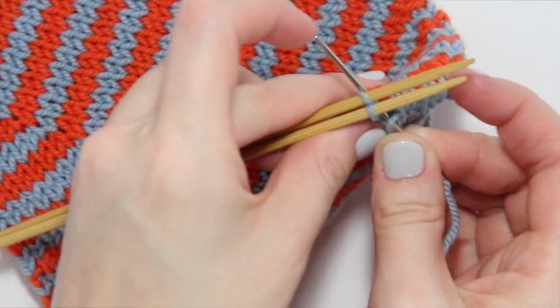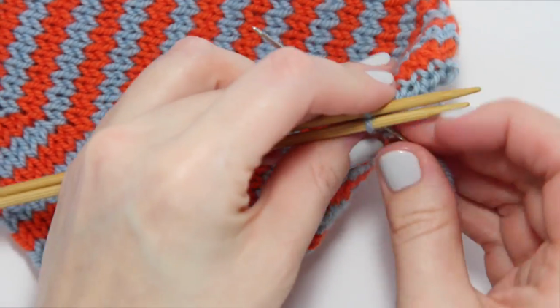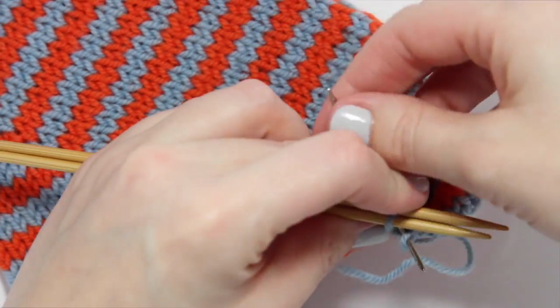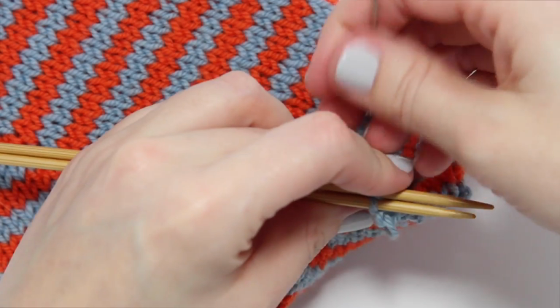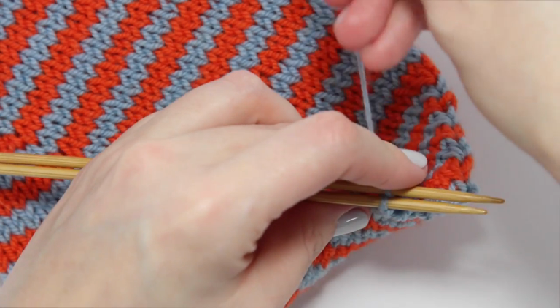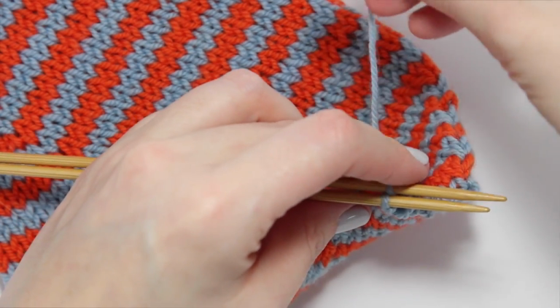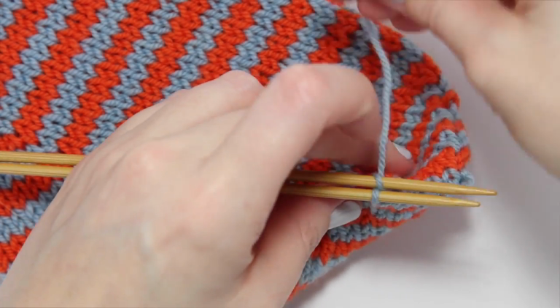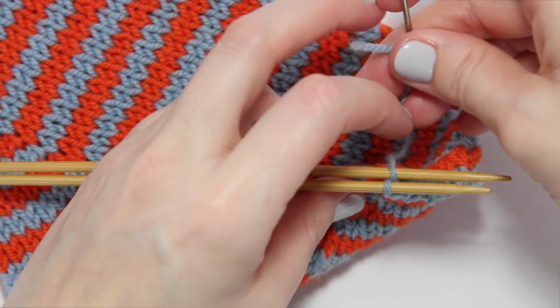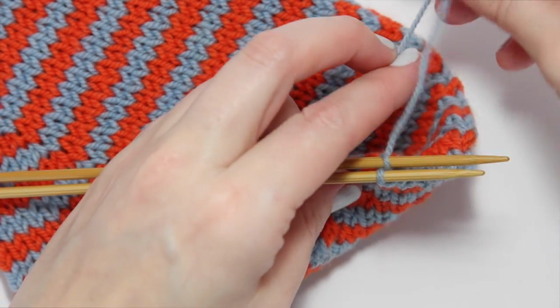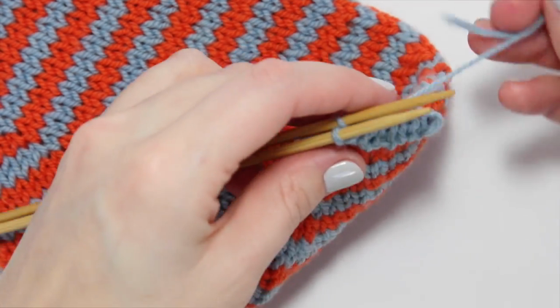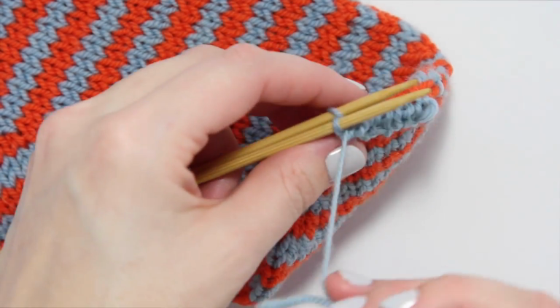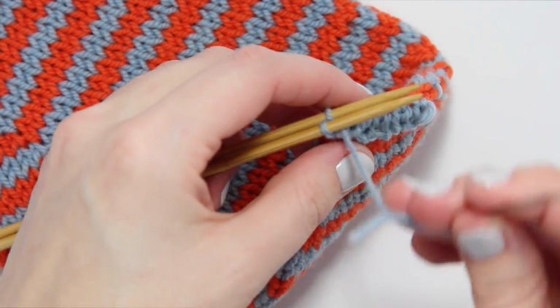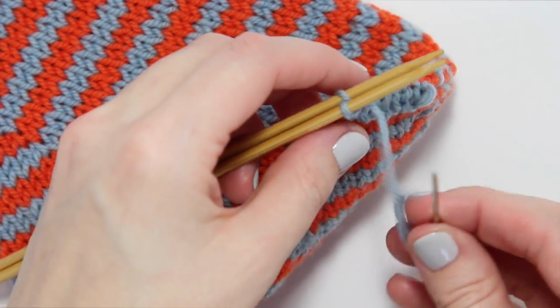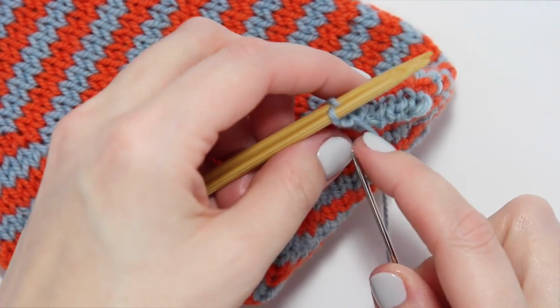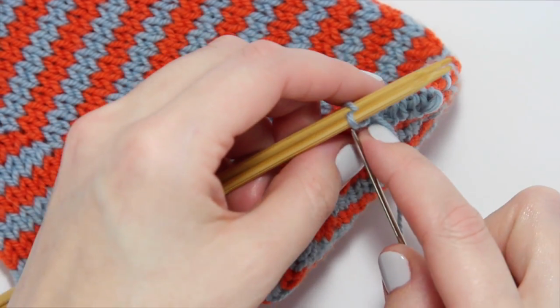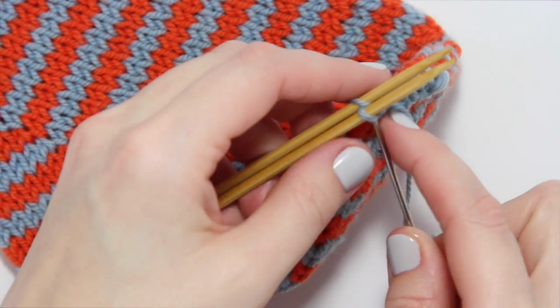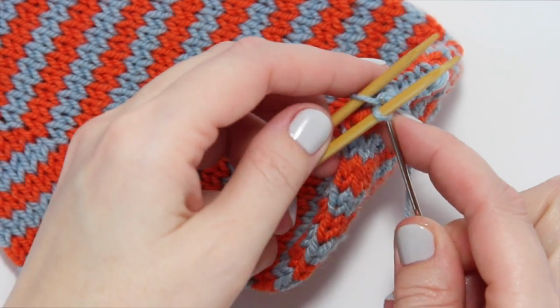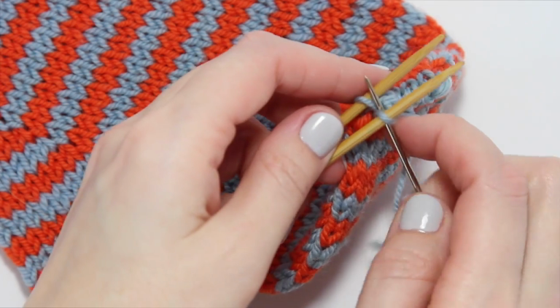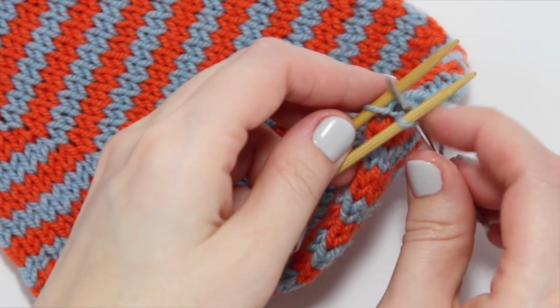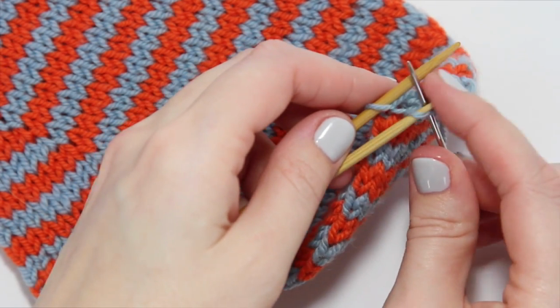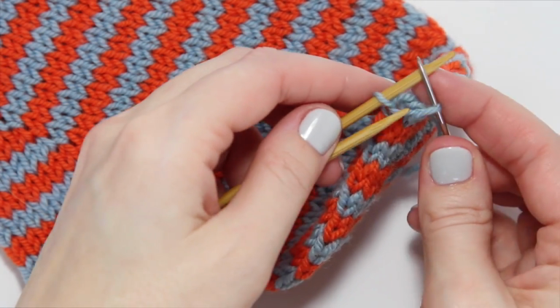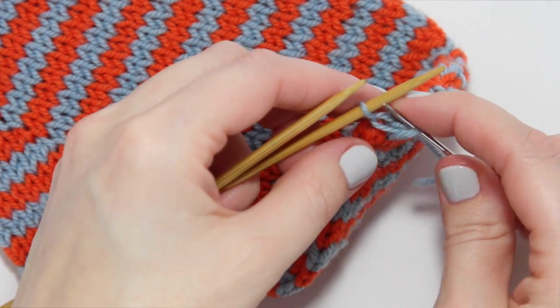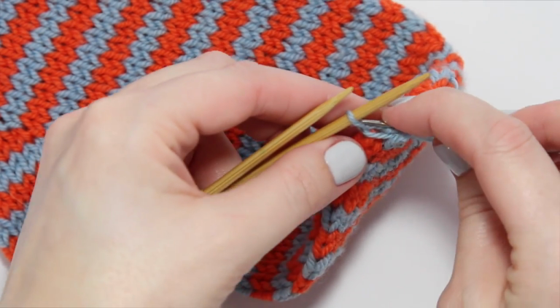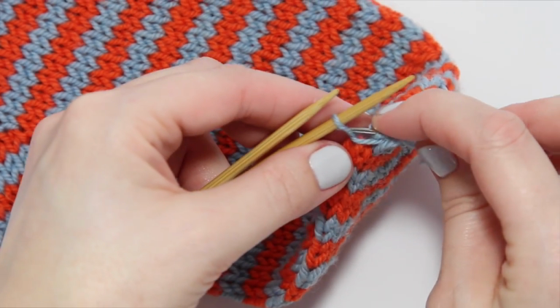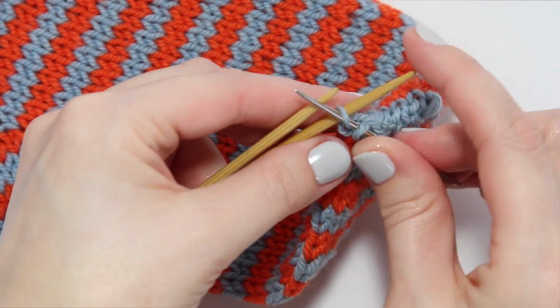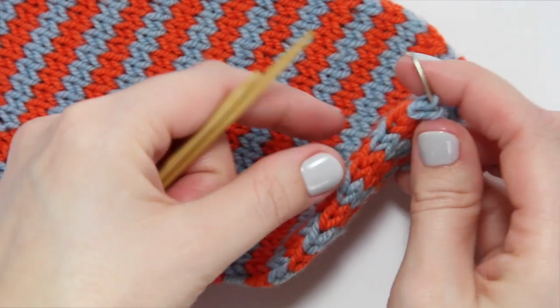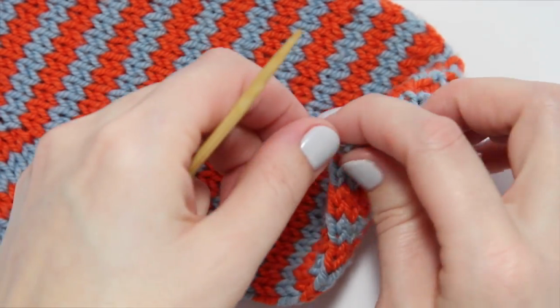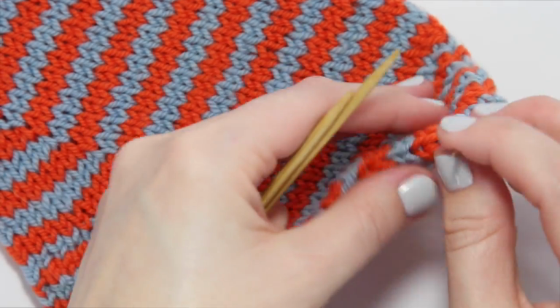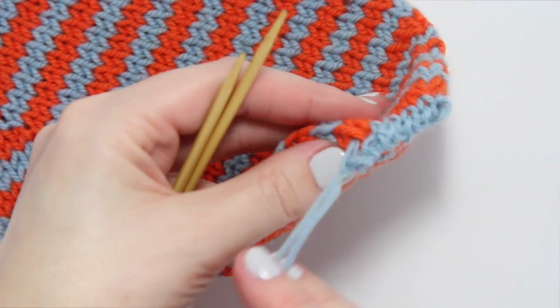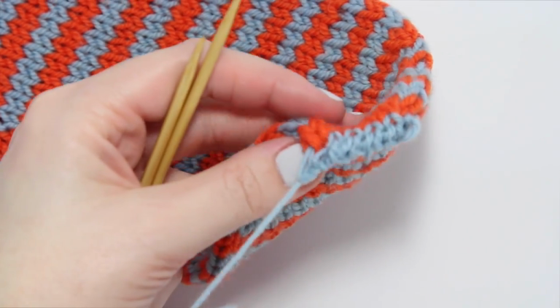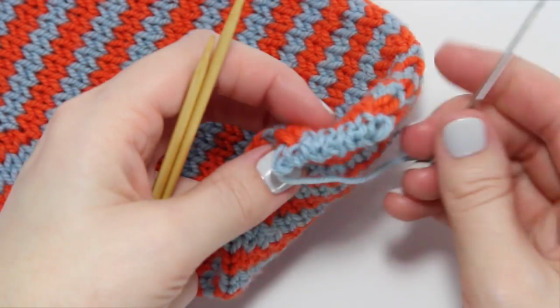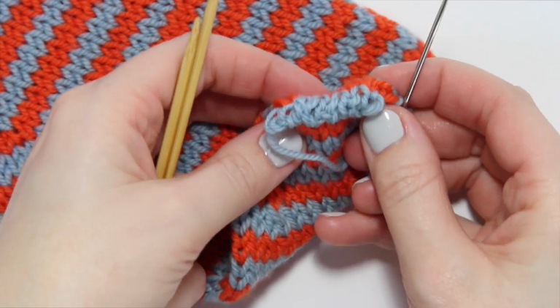Now we have just two stitches left, so all we have to do is the two sweeping stitches. Knit and sweep off the needle, purl and sweep off the needle, and then you're done.